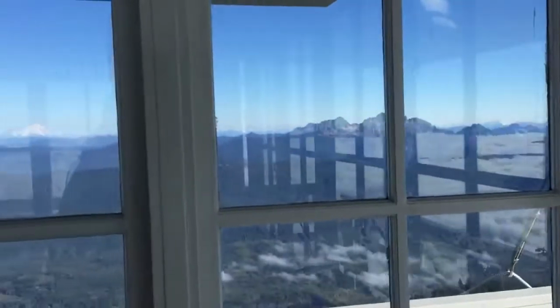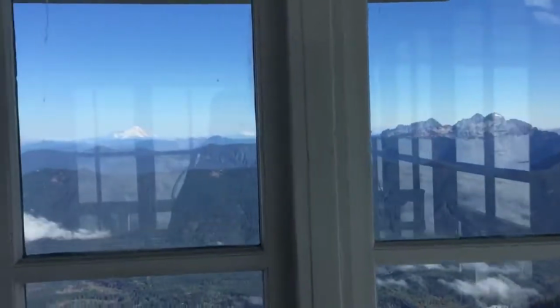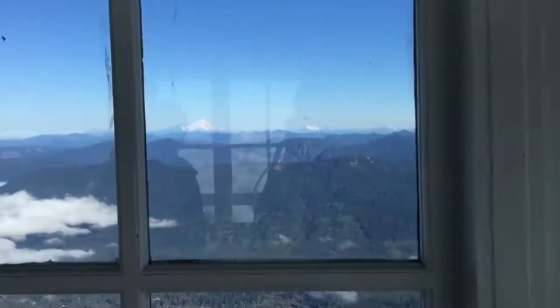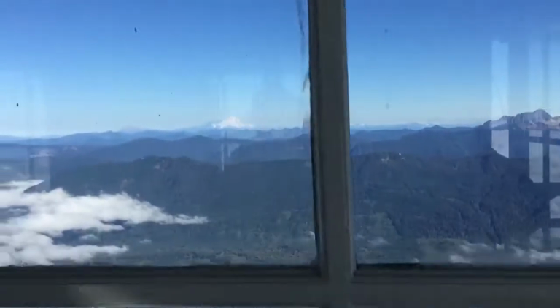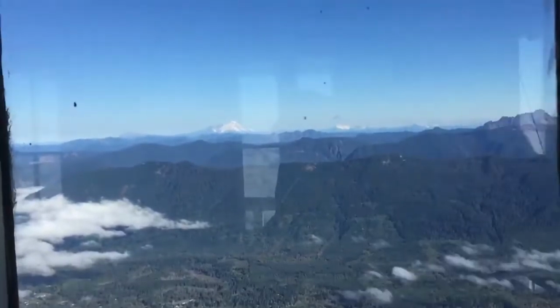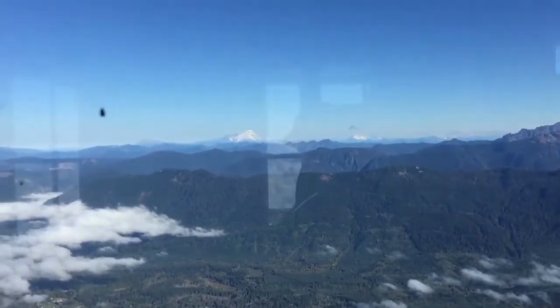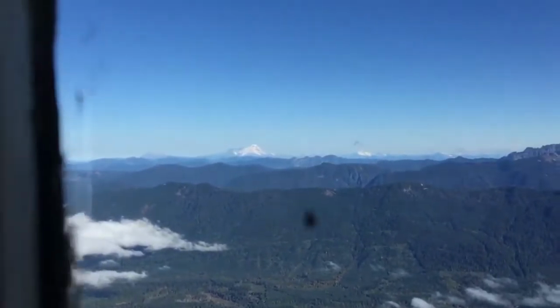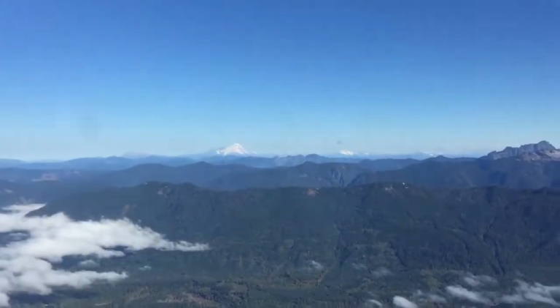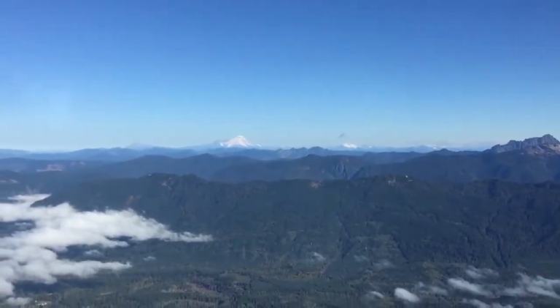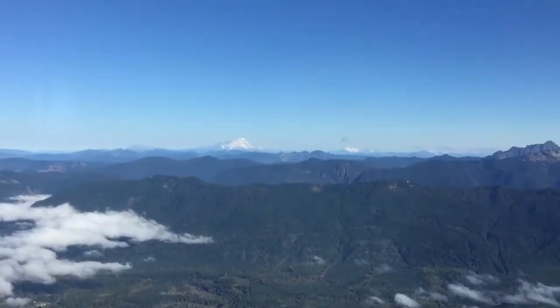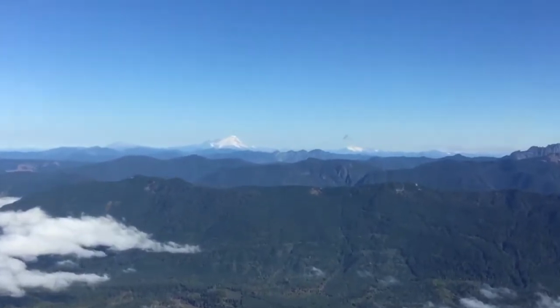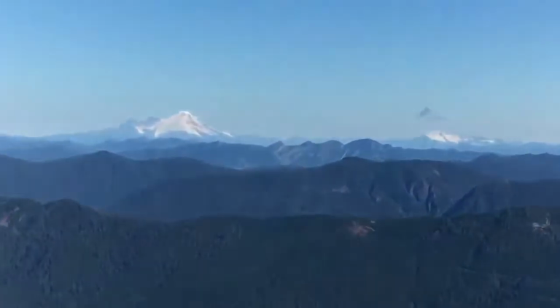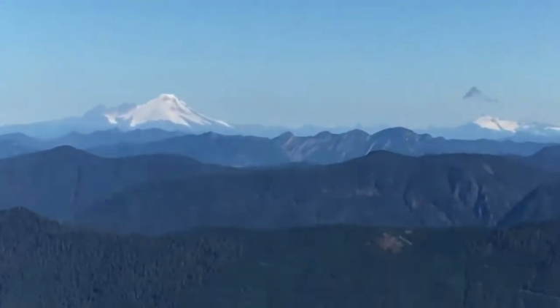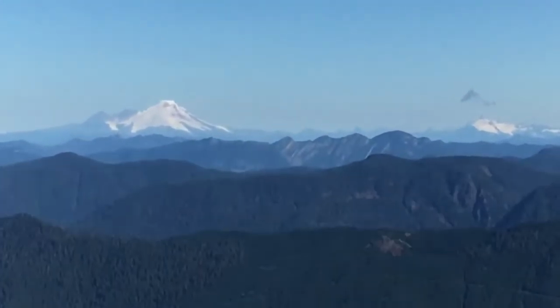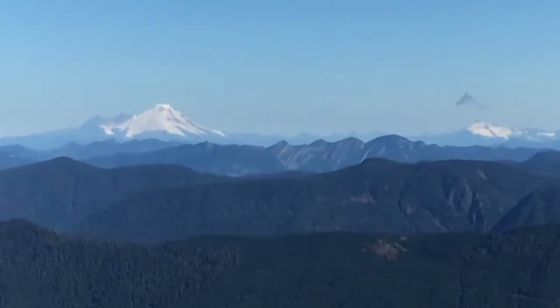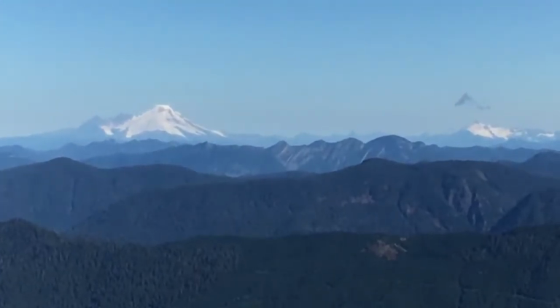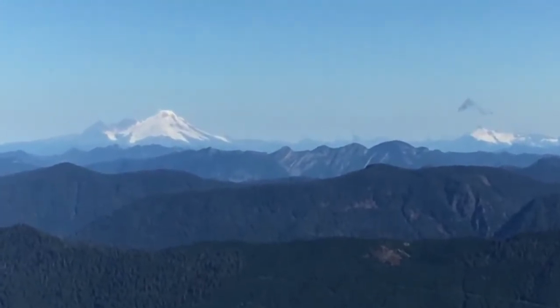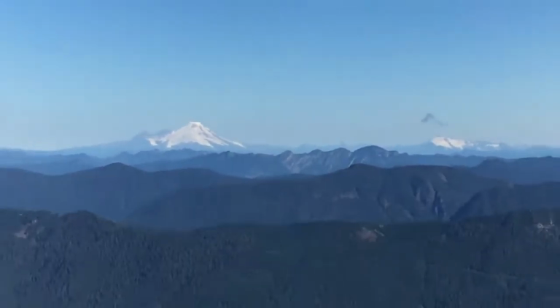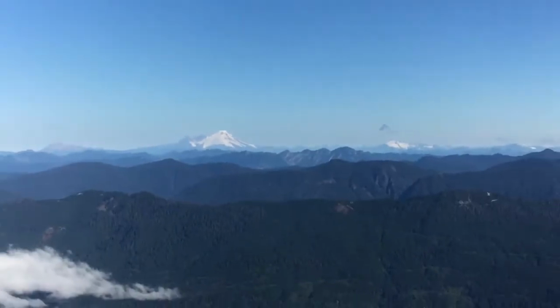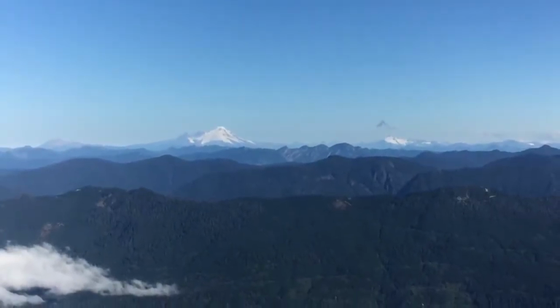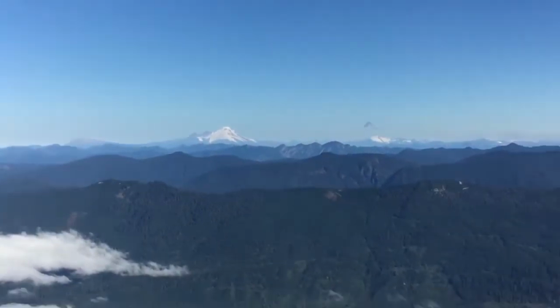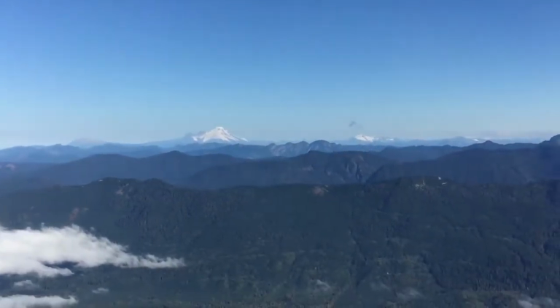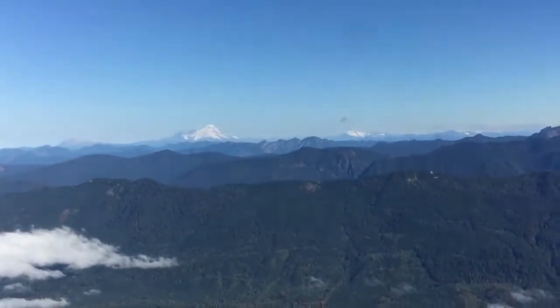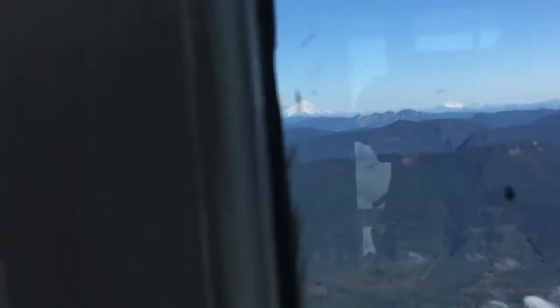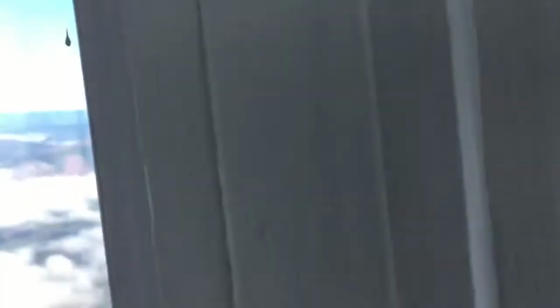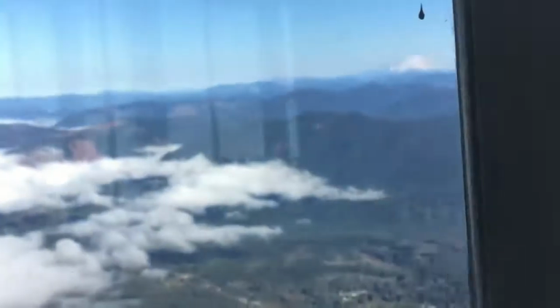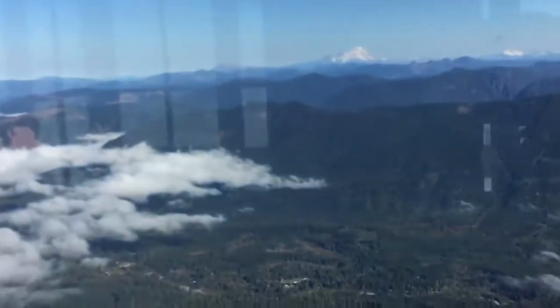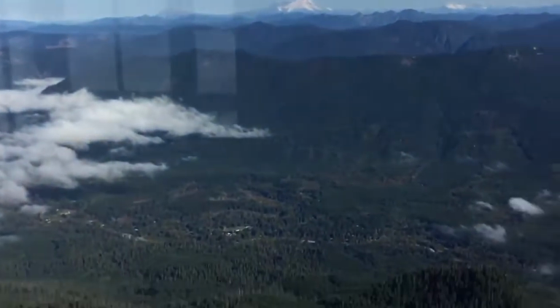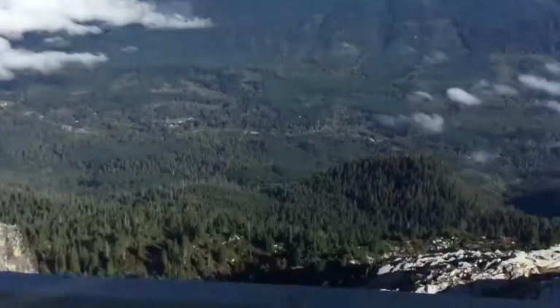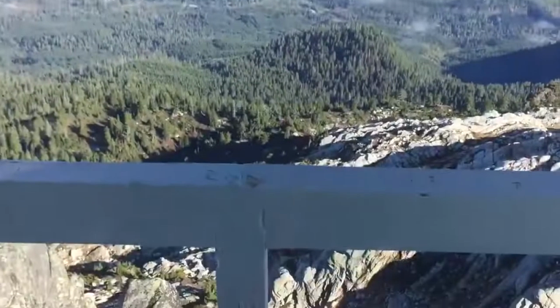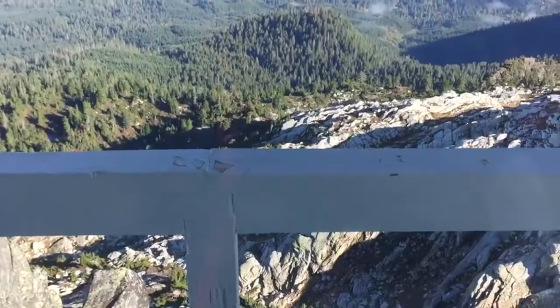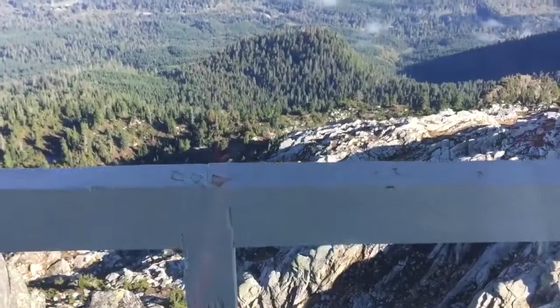There's a 360-degree view — you can see Mount Baker really well out there. It's got a zoom lens, but there's Mount Baker out there. All right, what do you think, son? Pretty cool, huh?